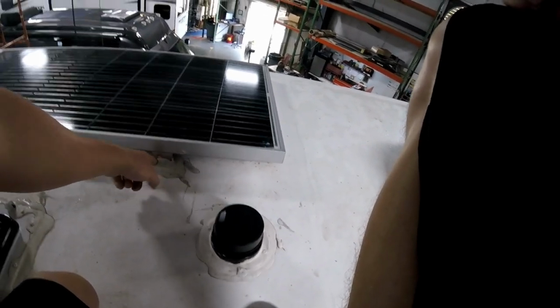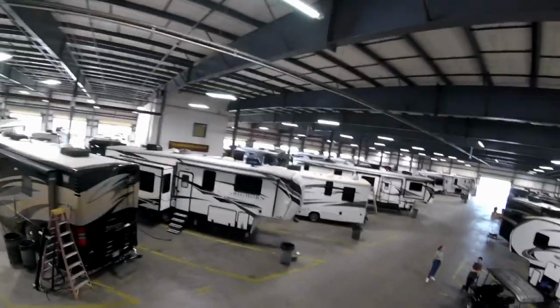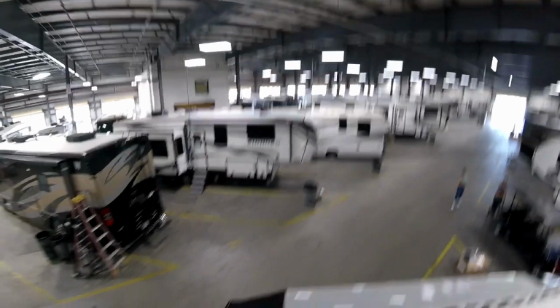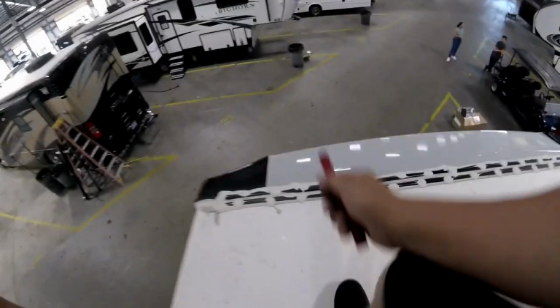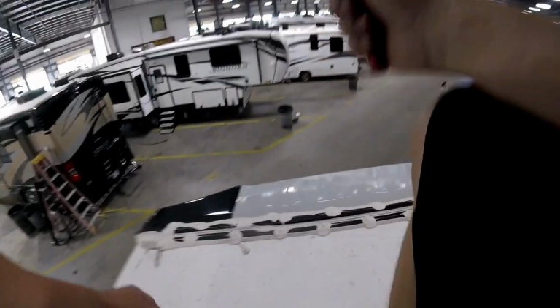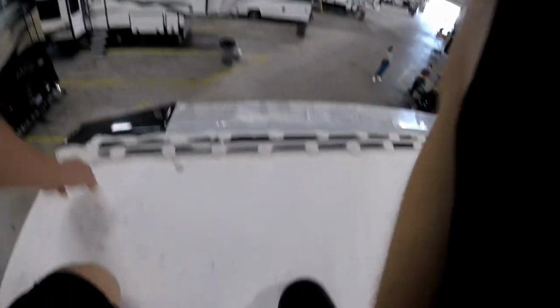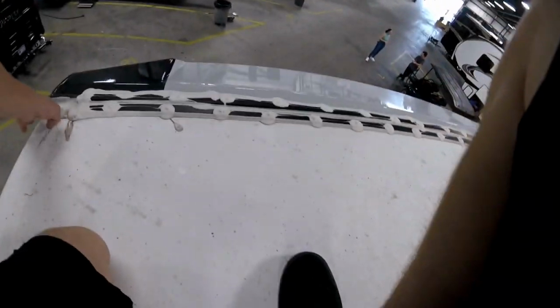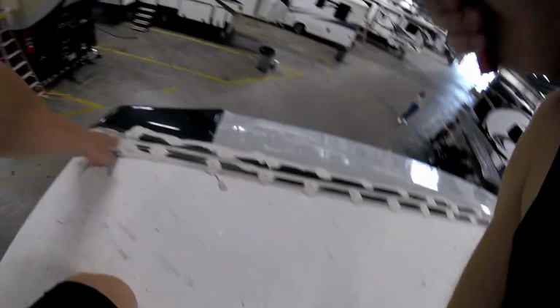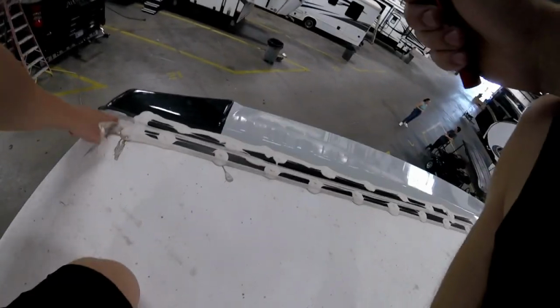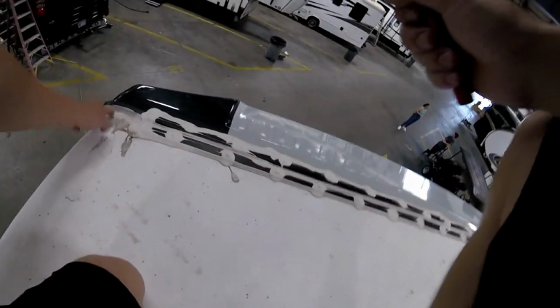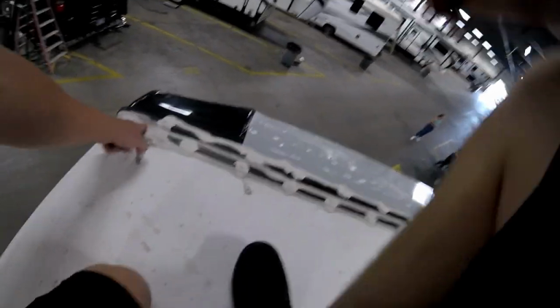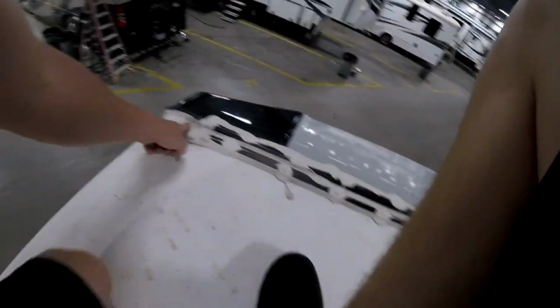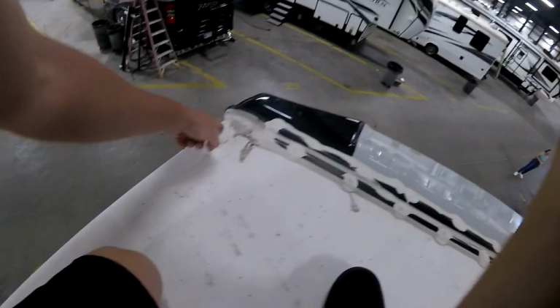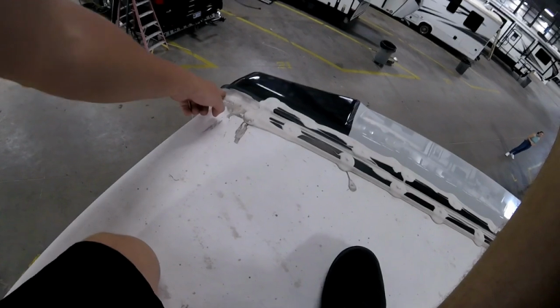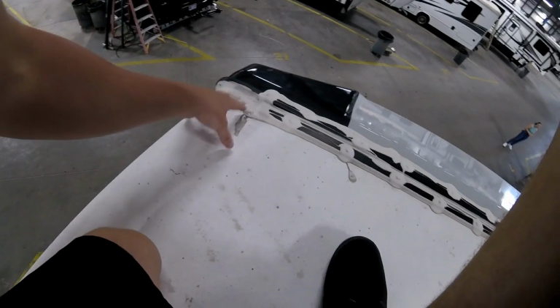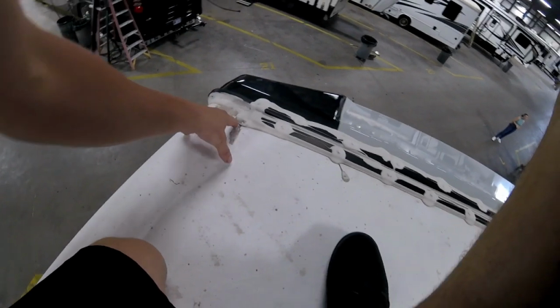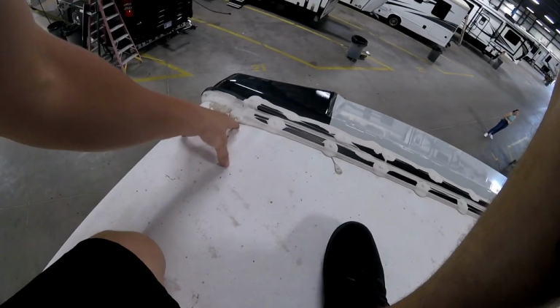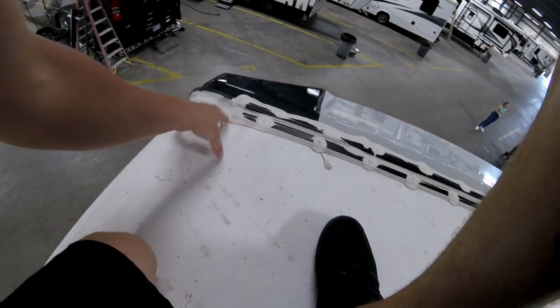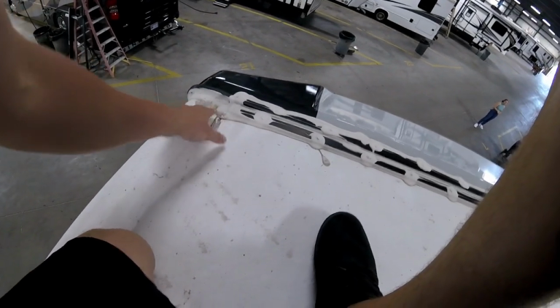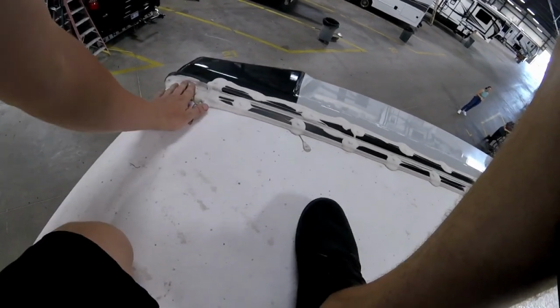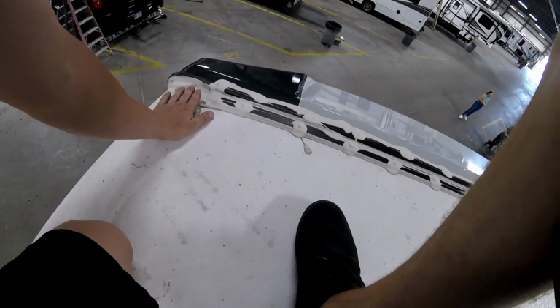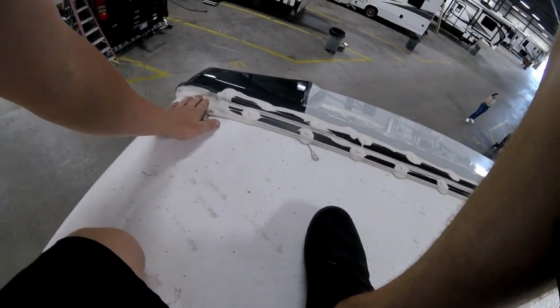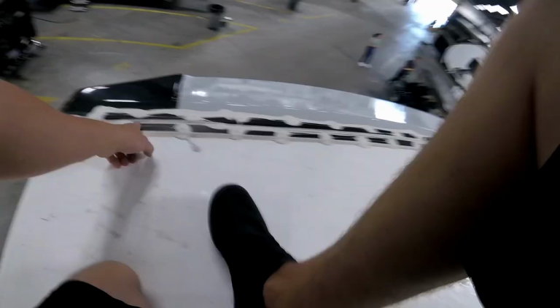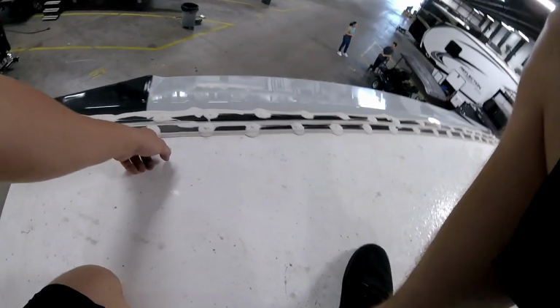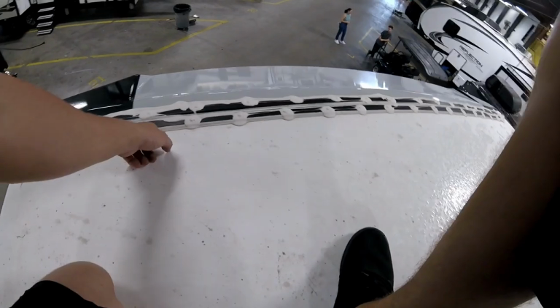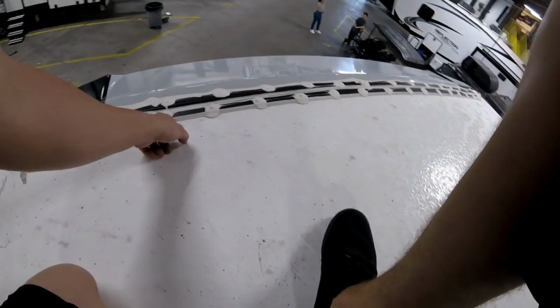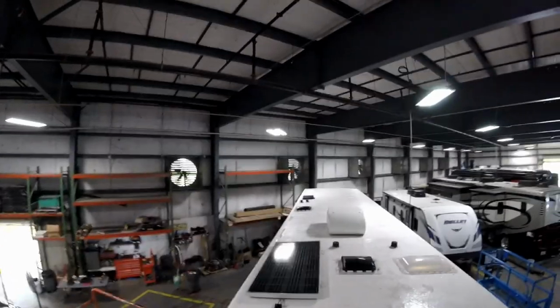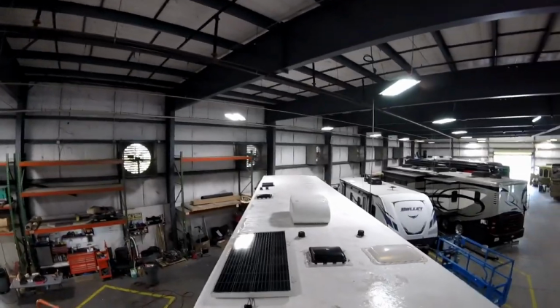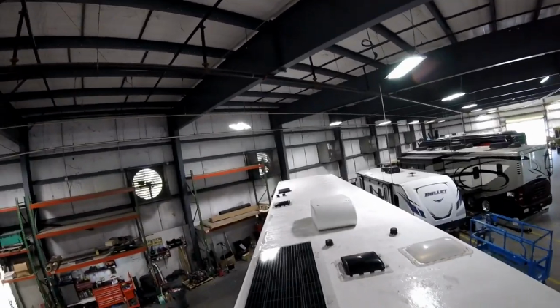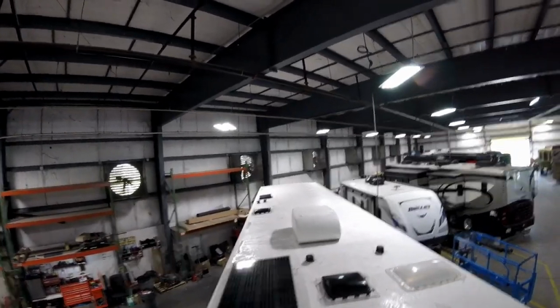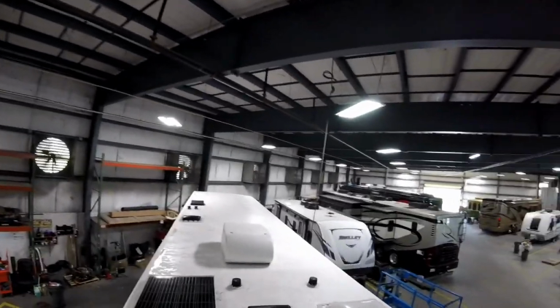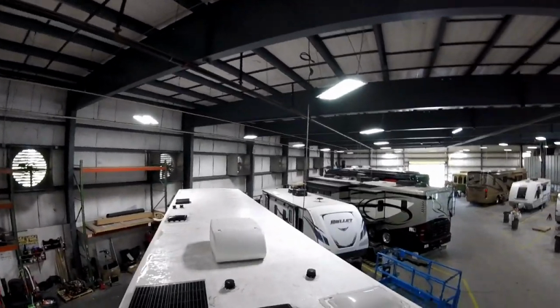We also like to inspect the froth cap — you want to check those radiuses really well, because water will puddle up on these corners and just sit there. All the screw heads are covered, so that's pretty much what a good roof looks like.